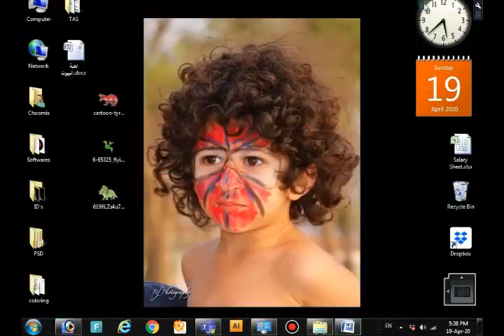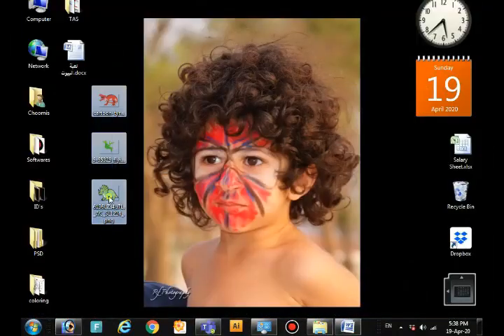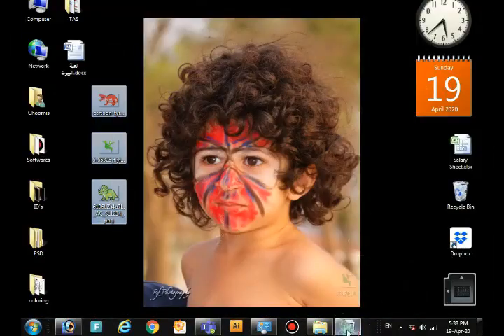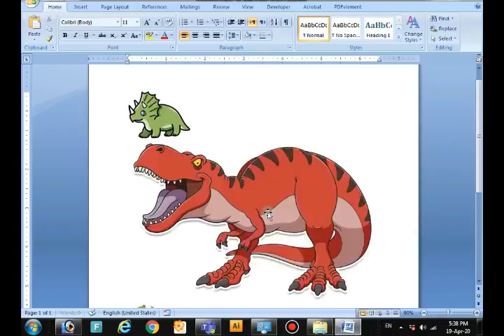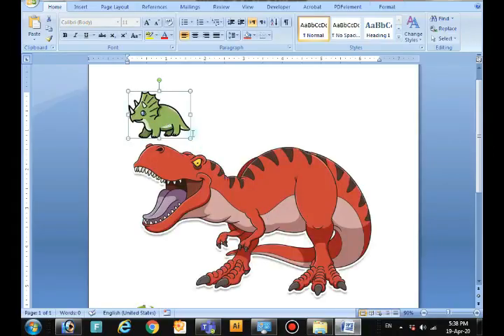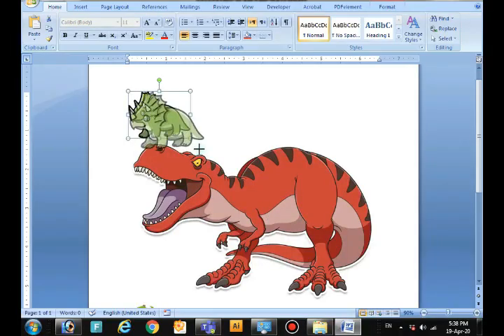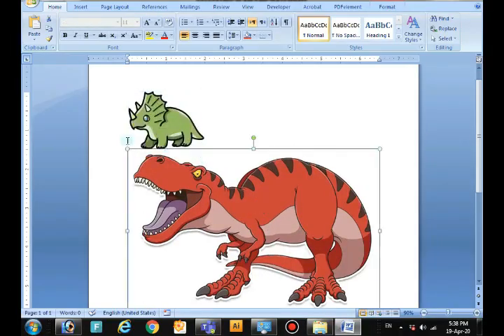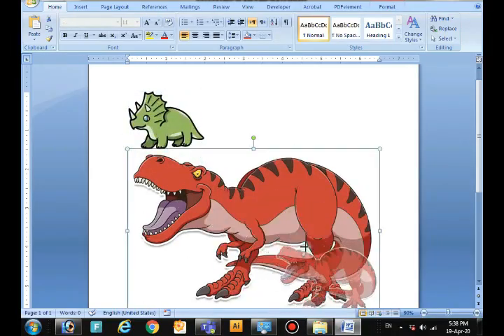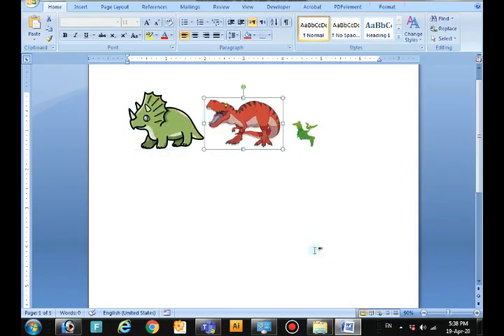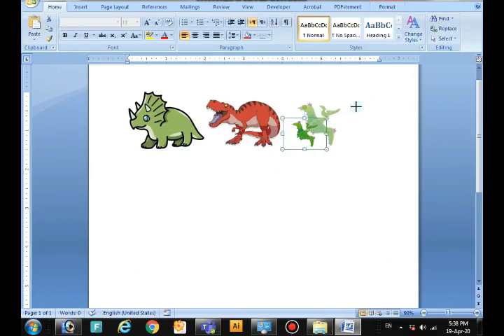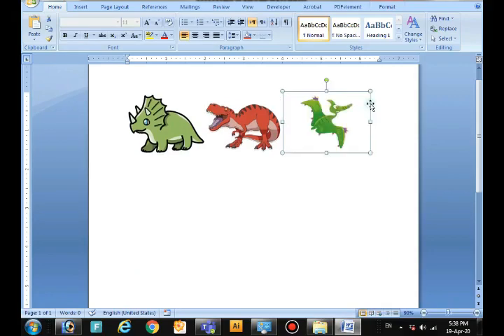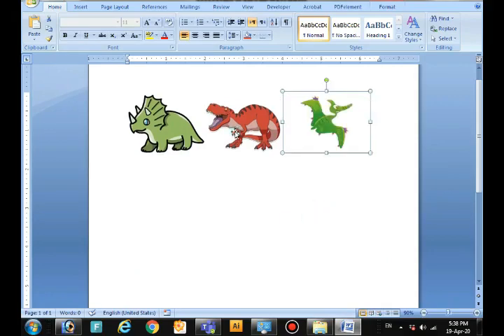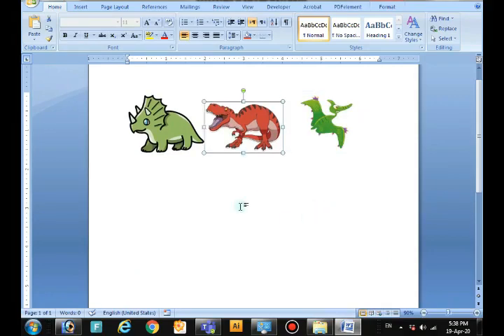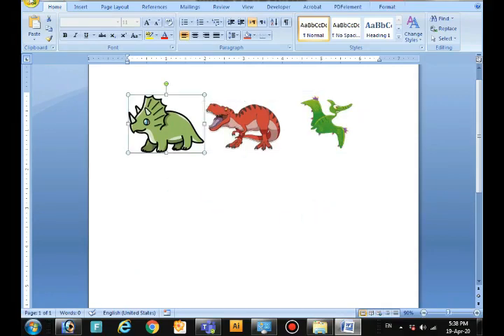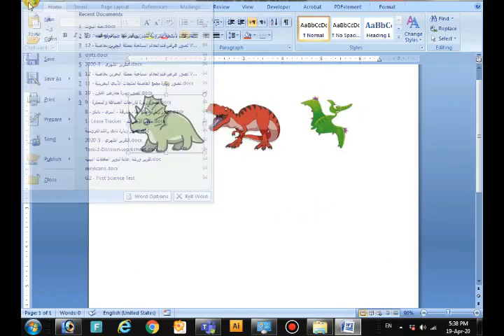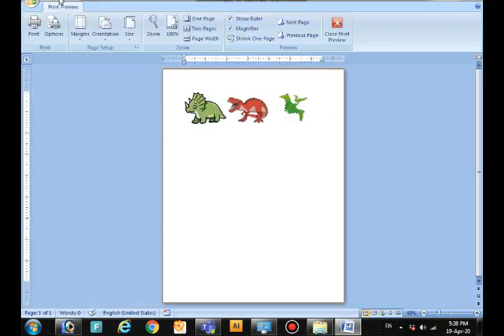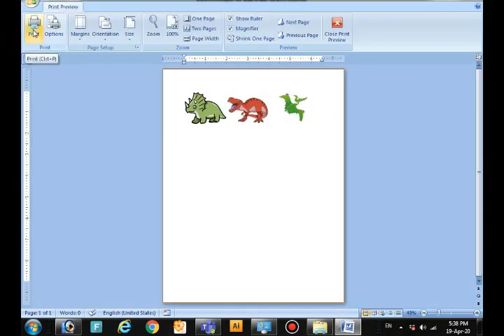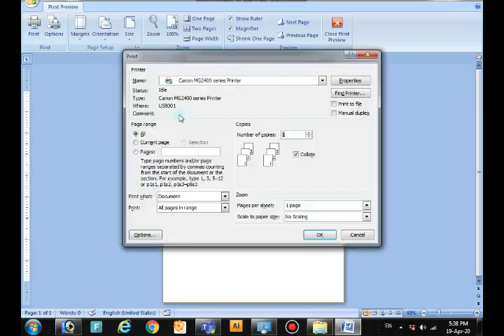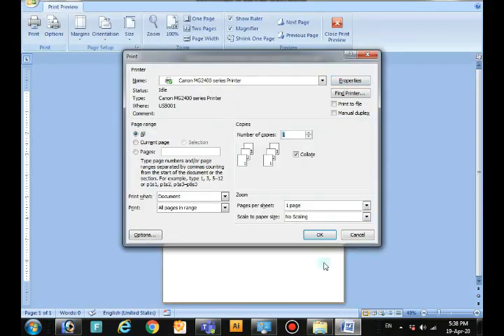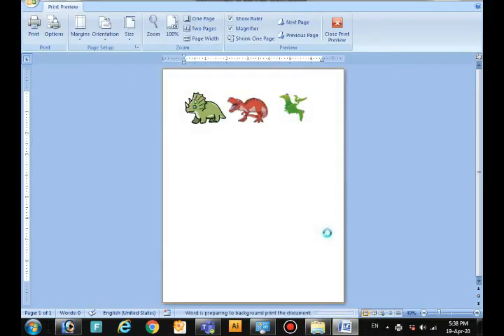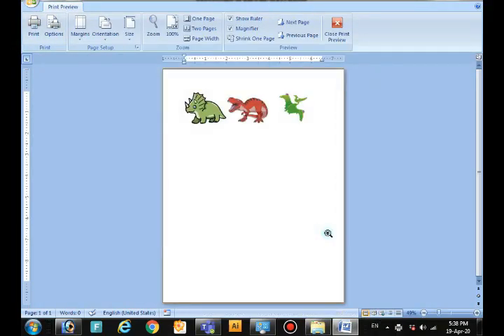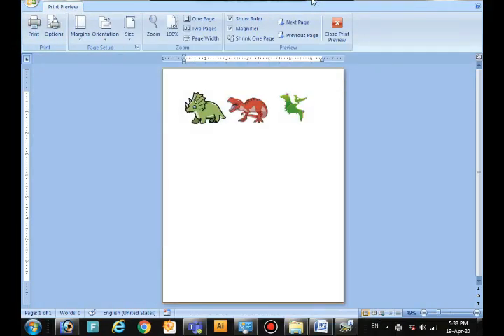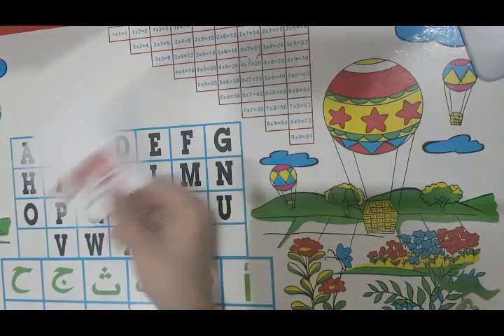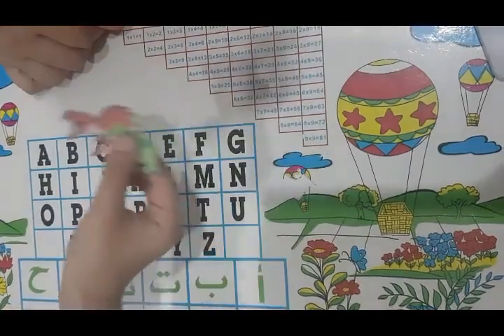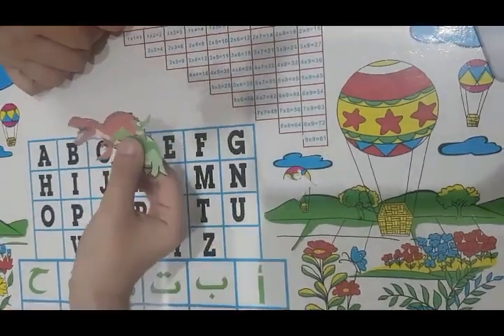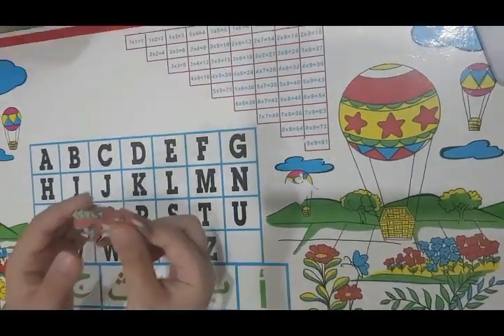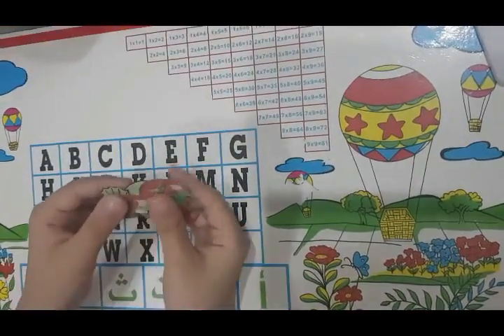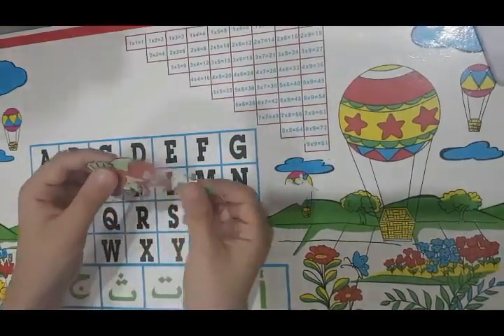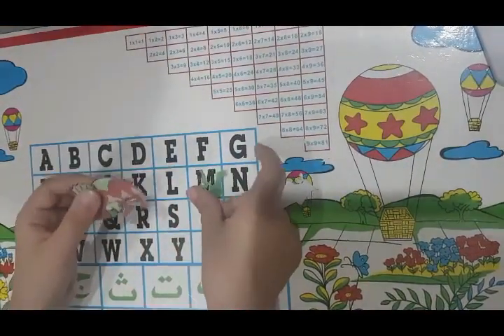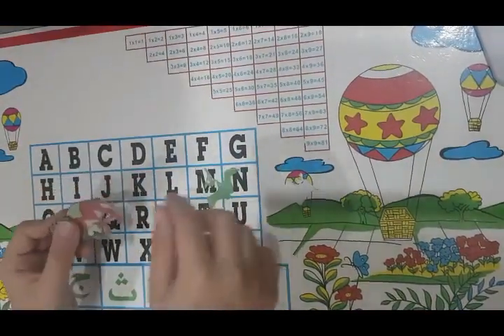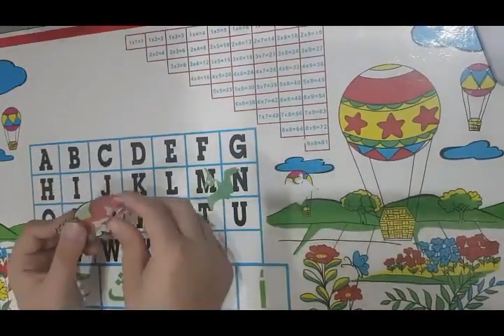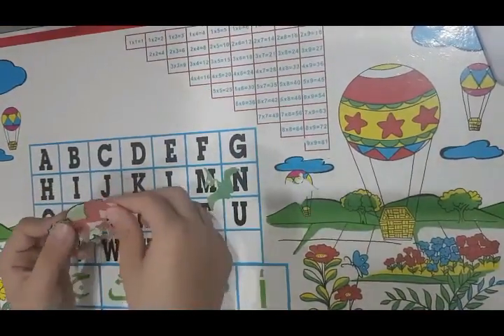Secondly, adjust the images to the sizes you want and then print the document. Next, start cutting the pictures you have.